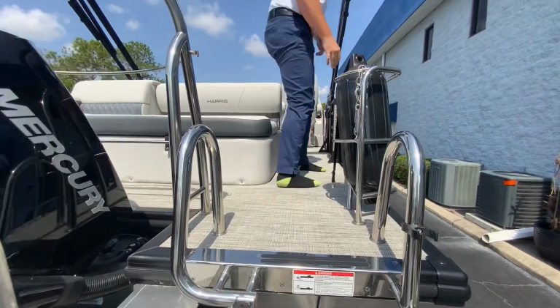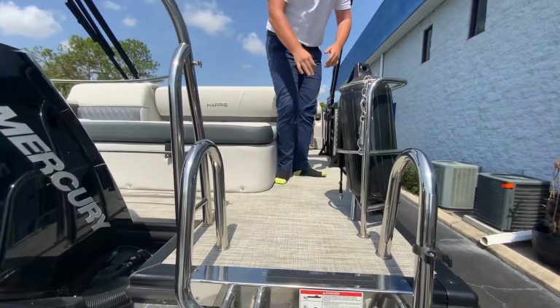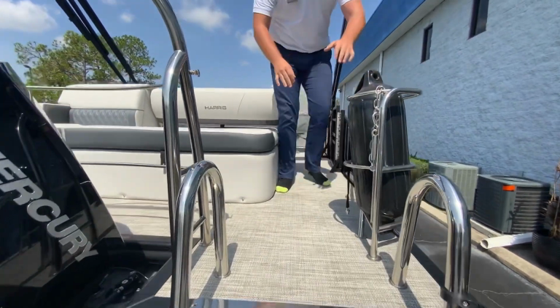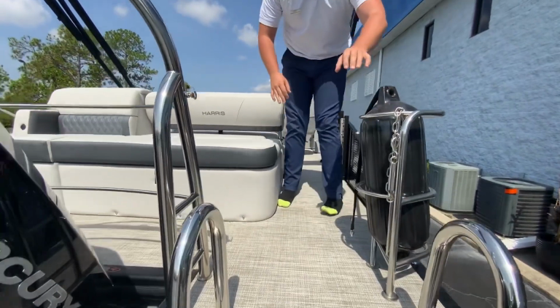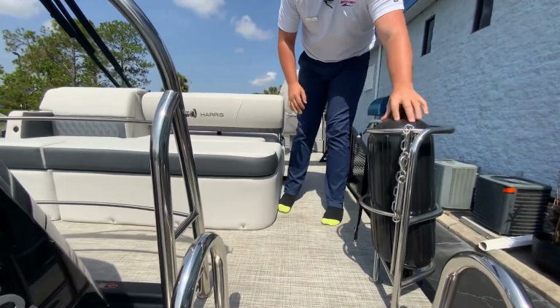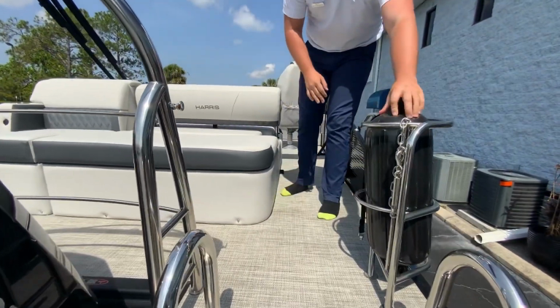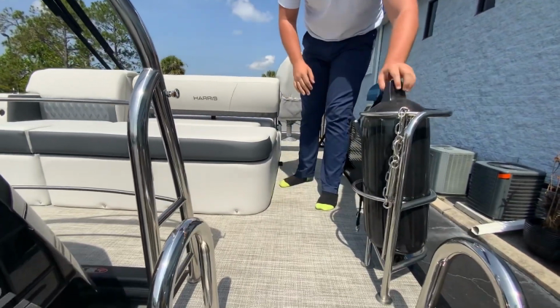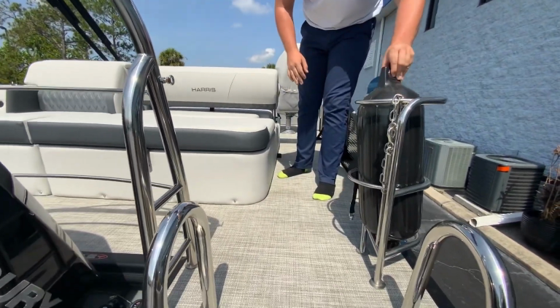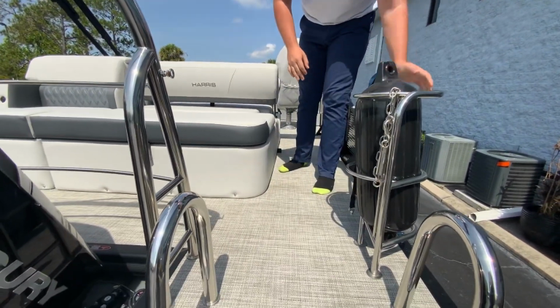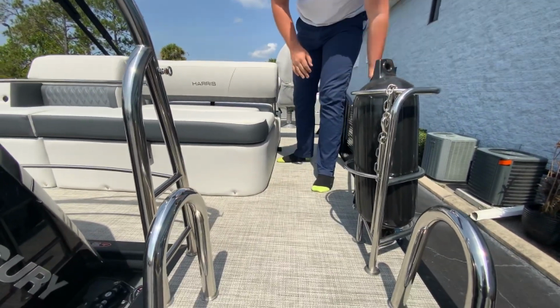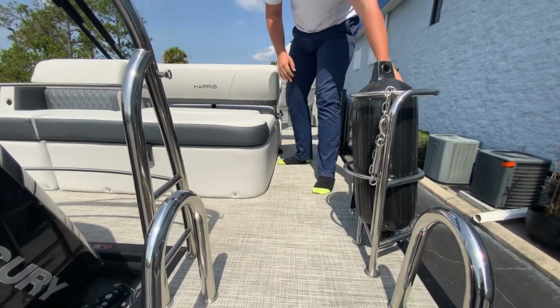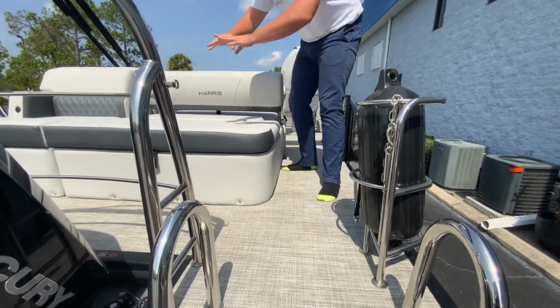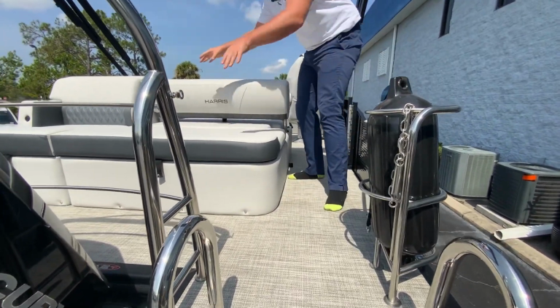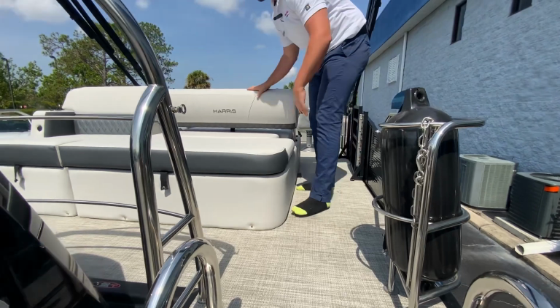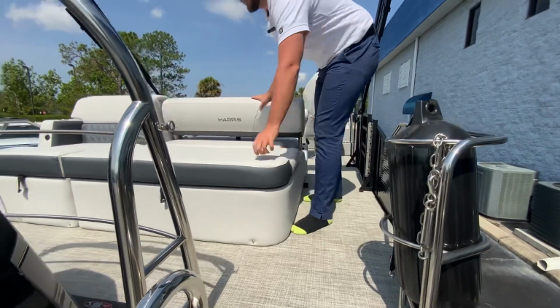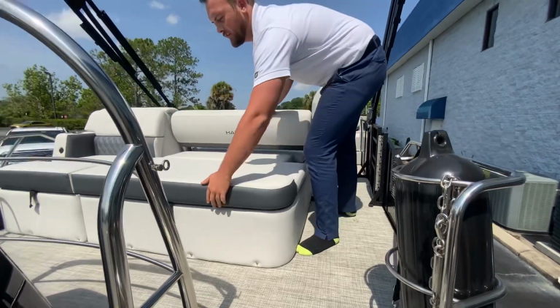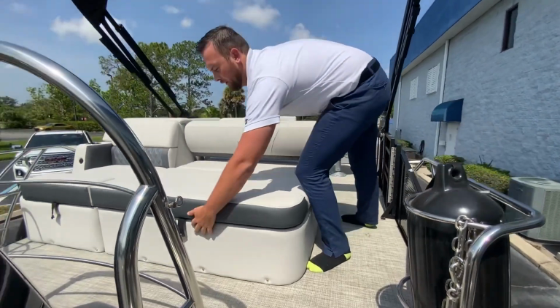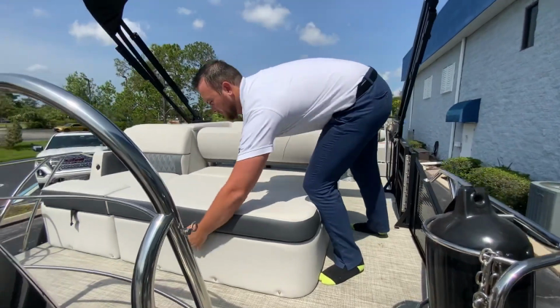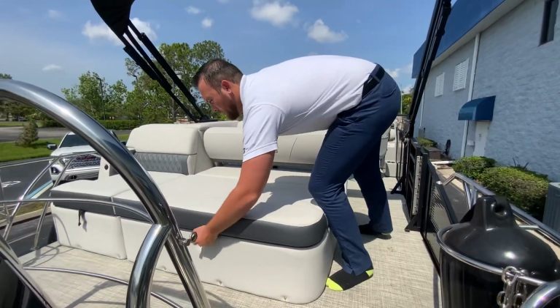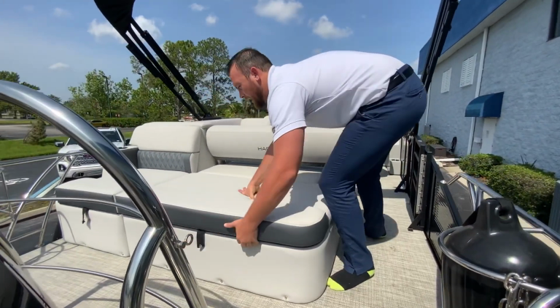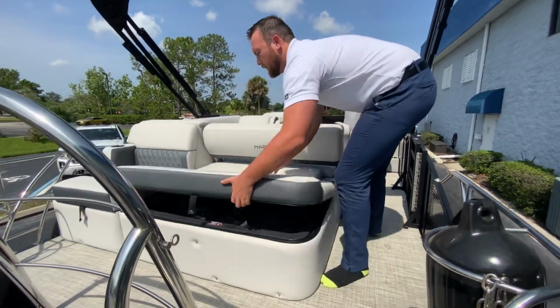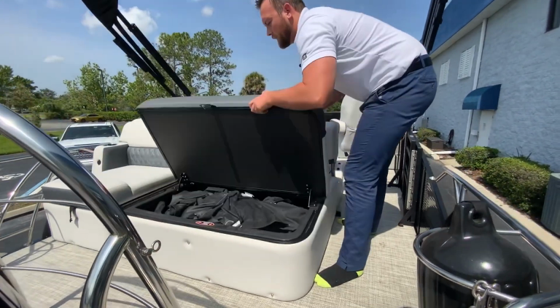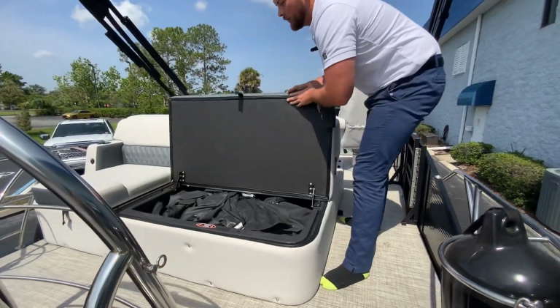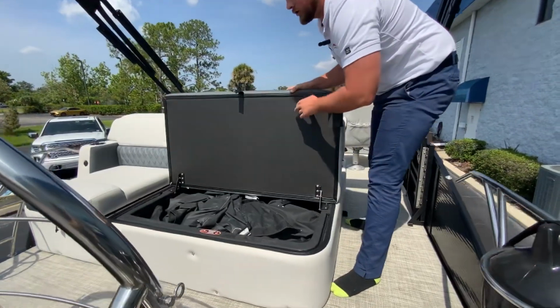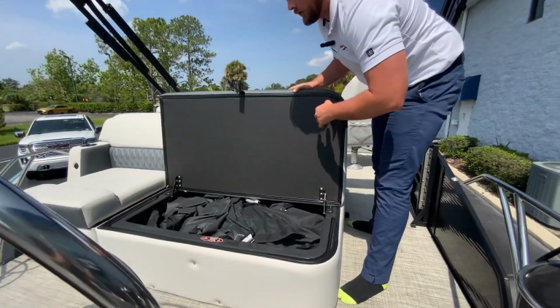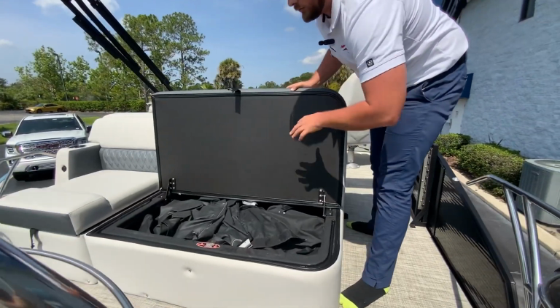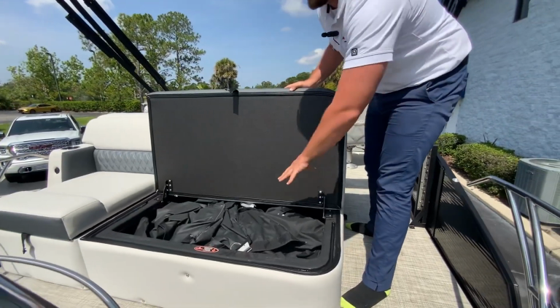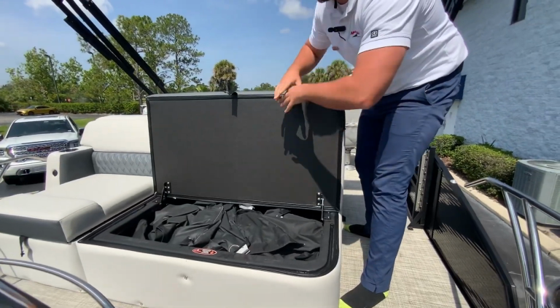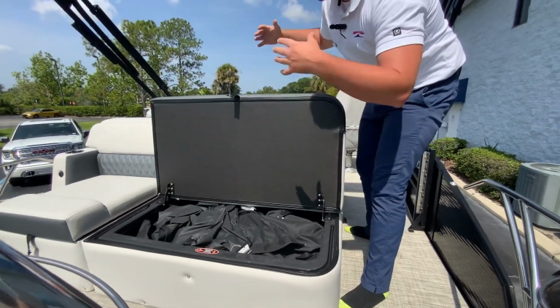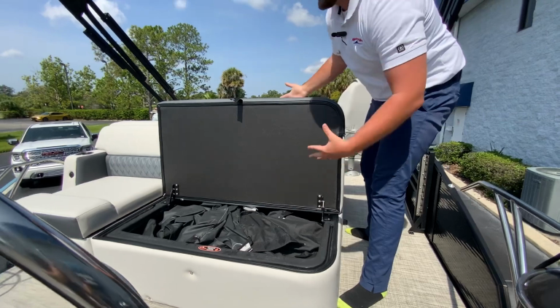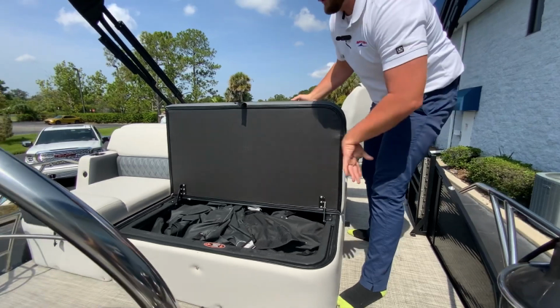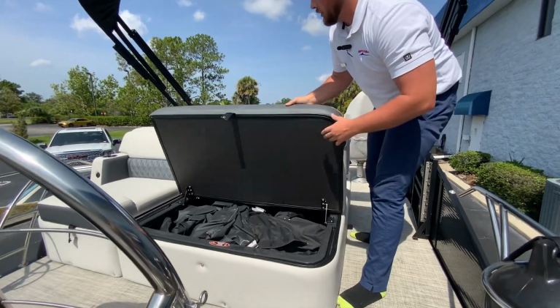You have the spaces for your fenders in this railing here — the safety railing. We have very large storage with a full cover that covers the boat.